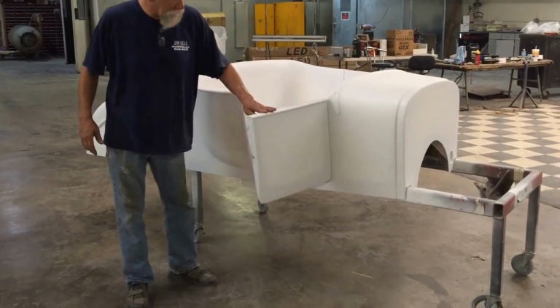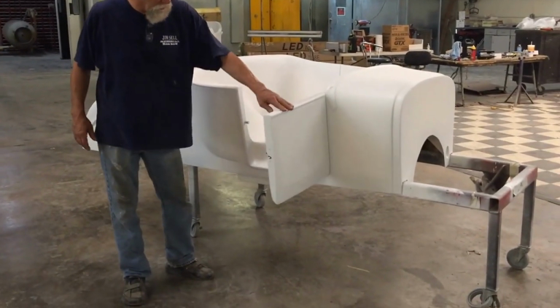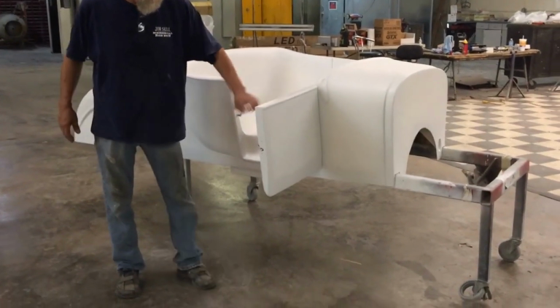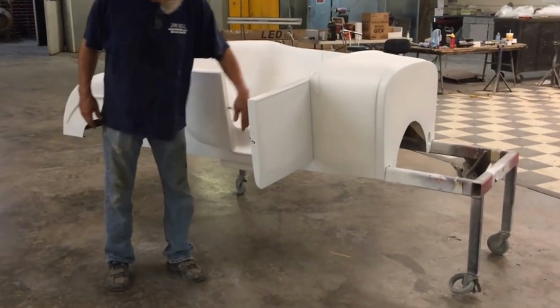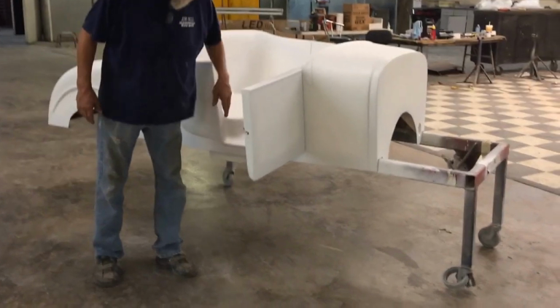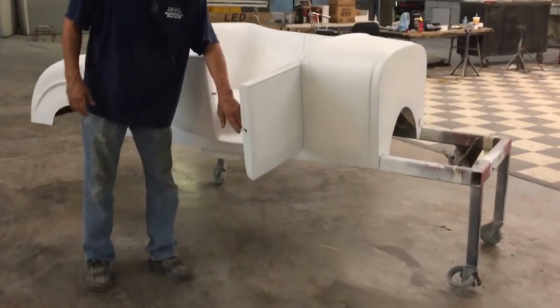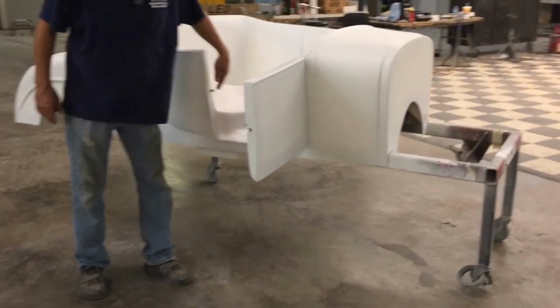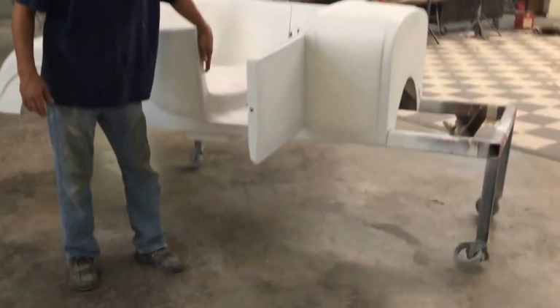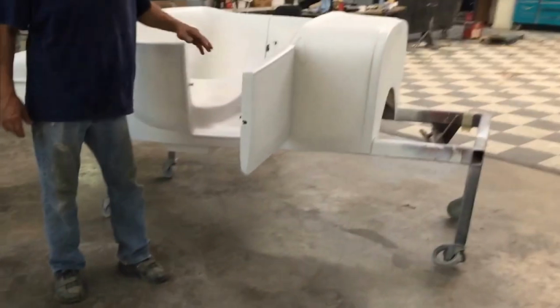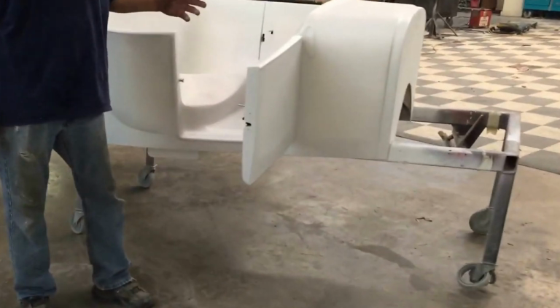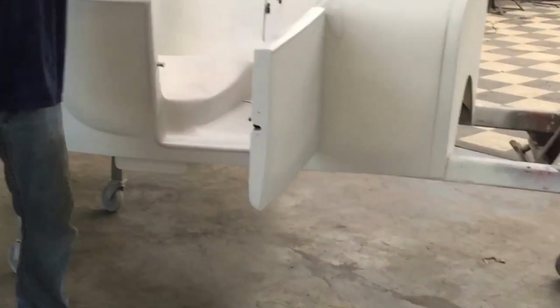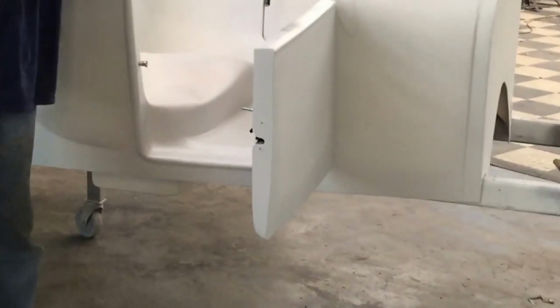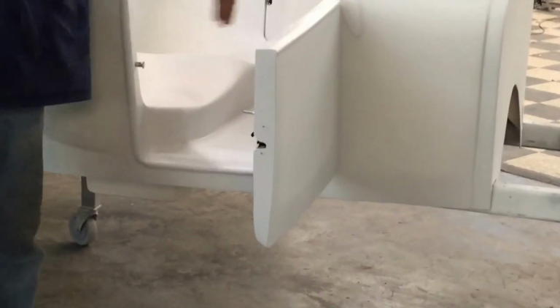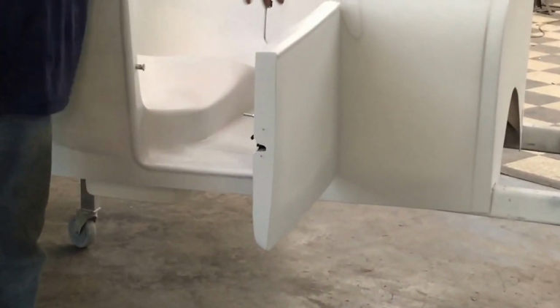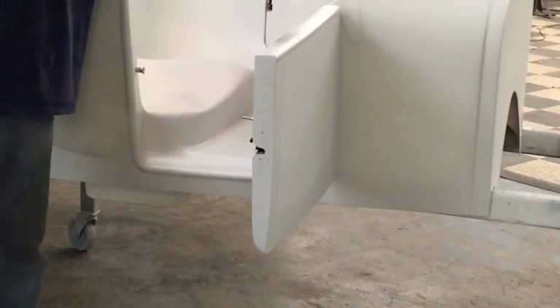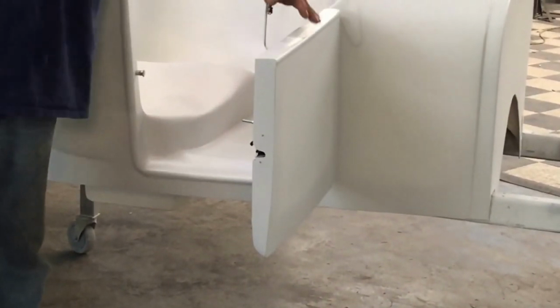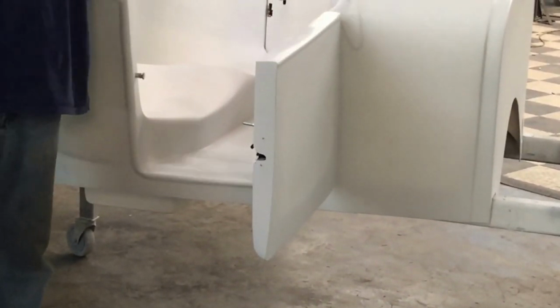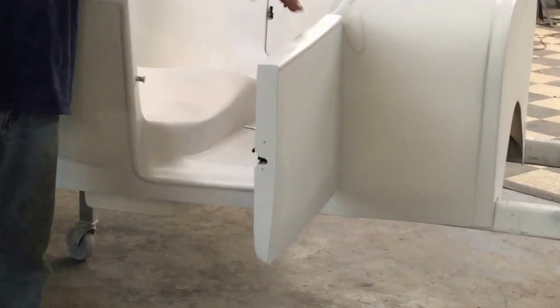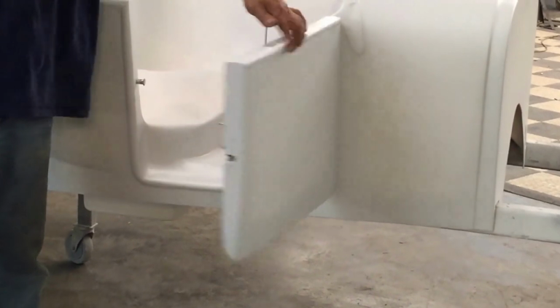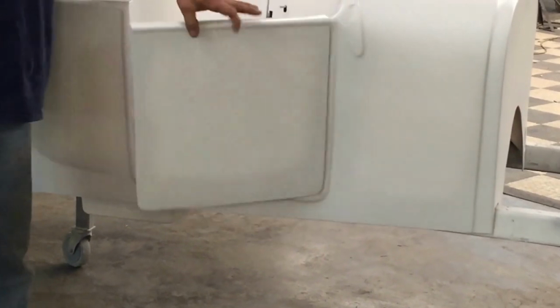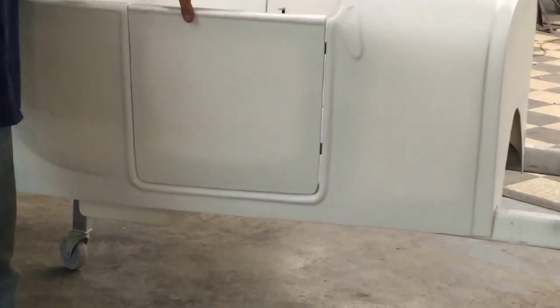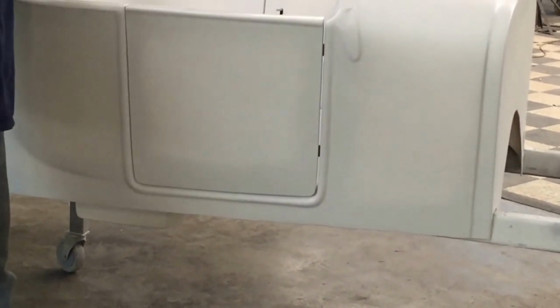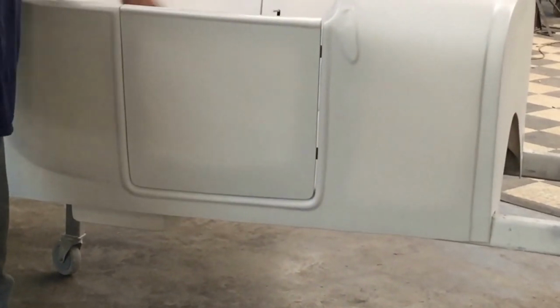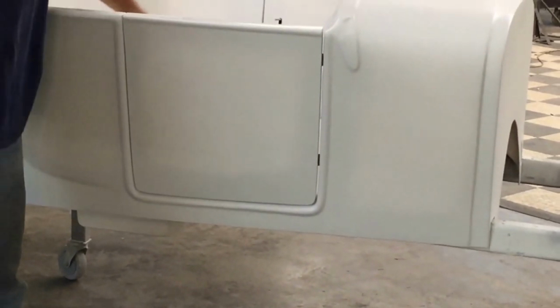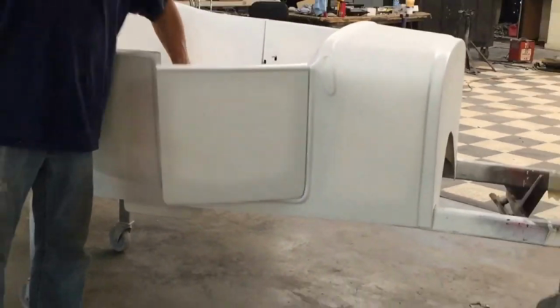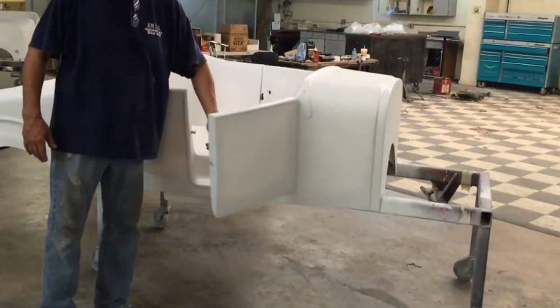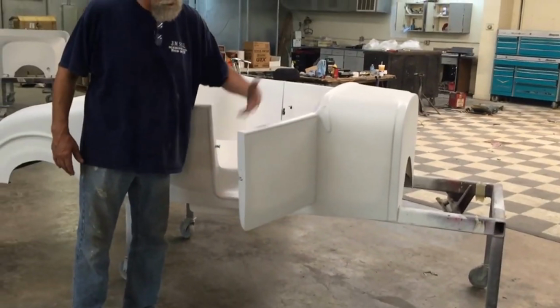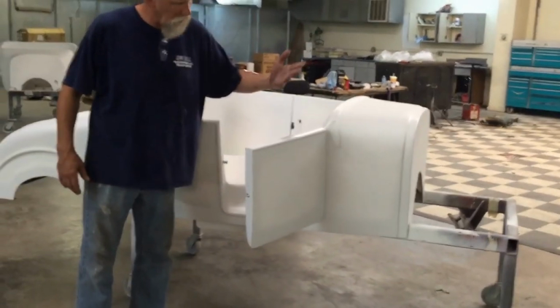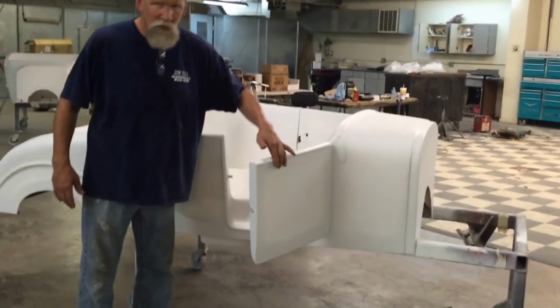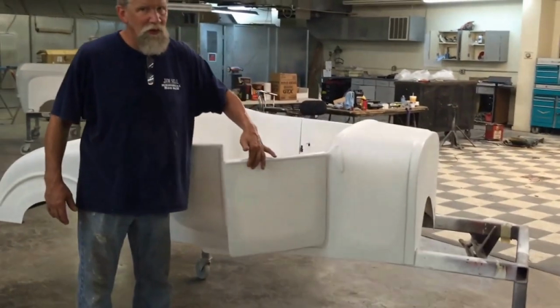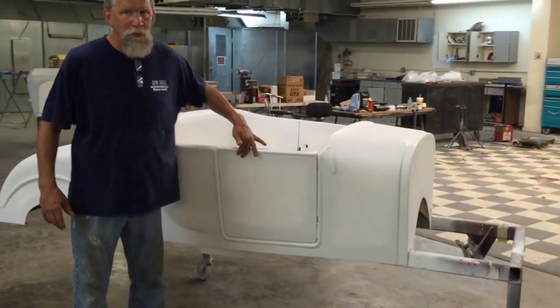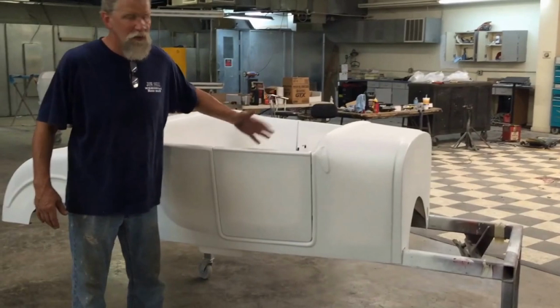We've got bear claw door latches, and when you buy the car, it comes hinged and latched already. You don't have to deal with any of it. It shuts easy, opens easy.